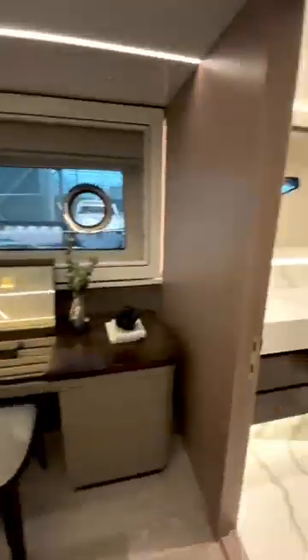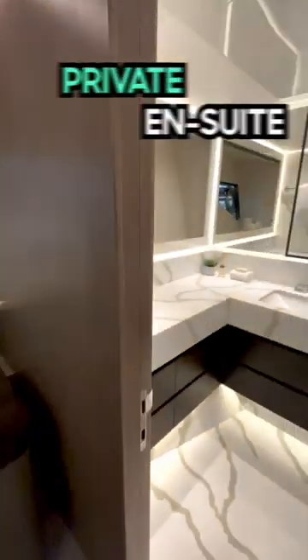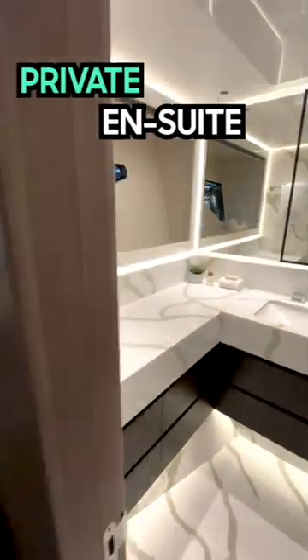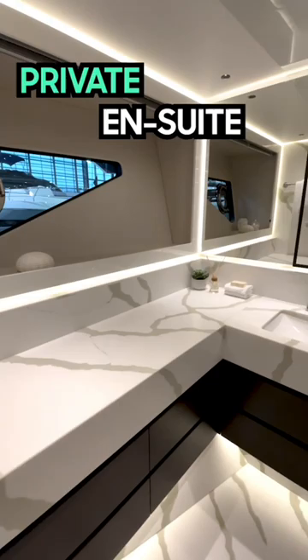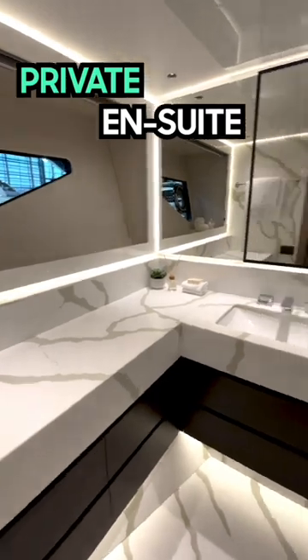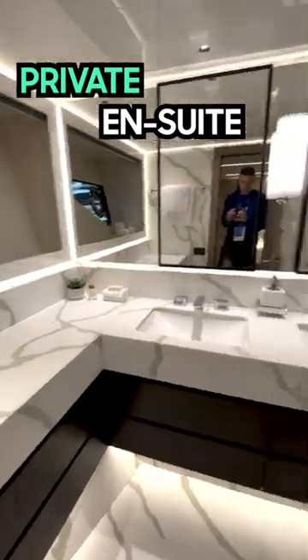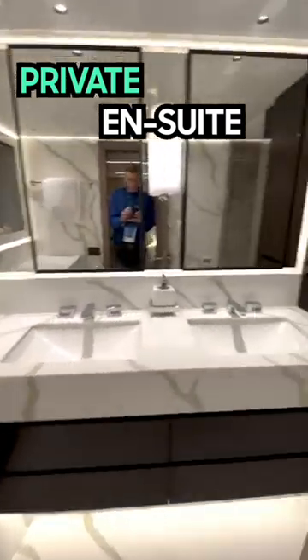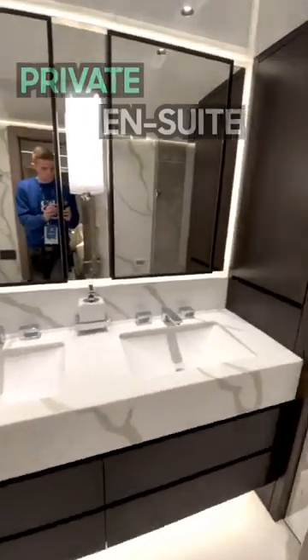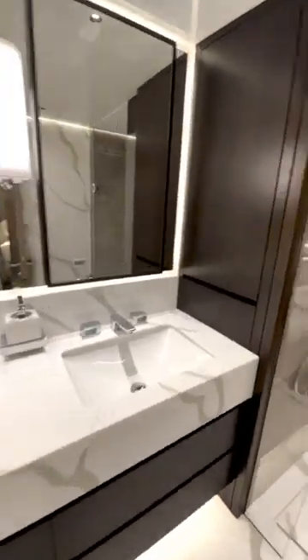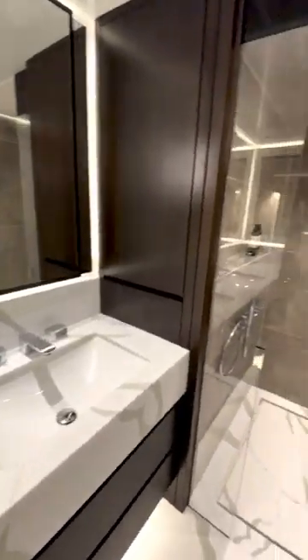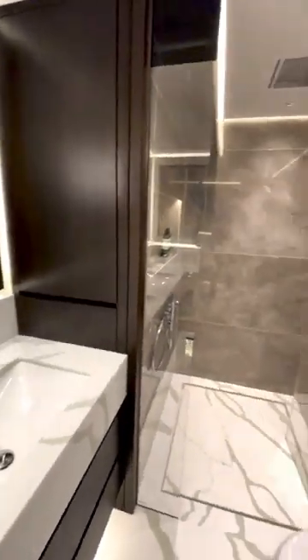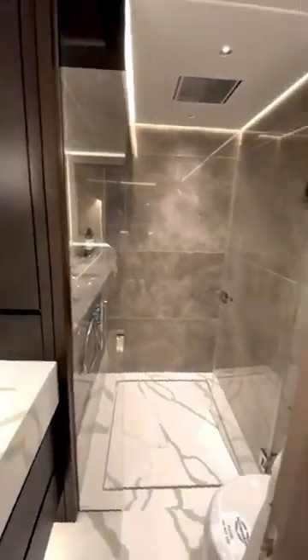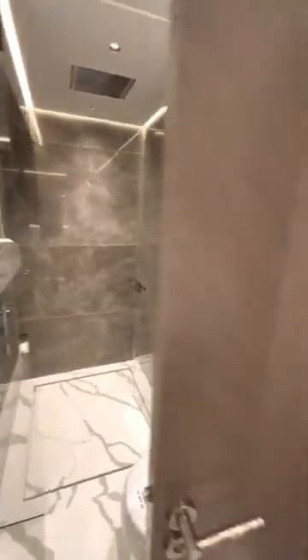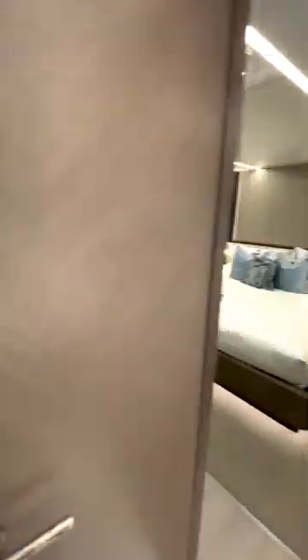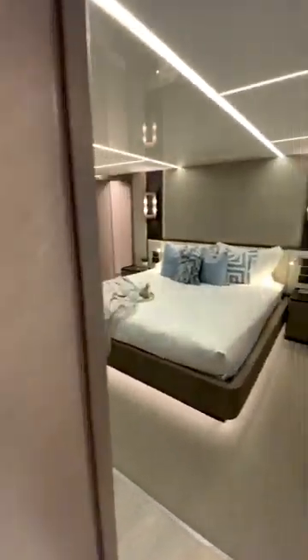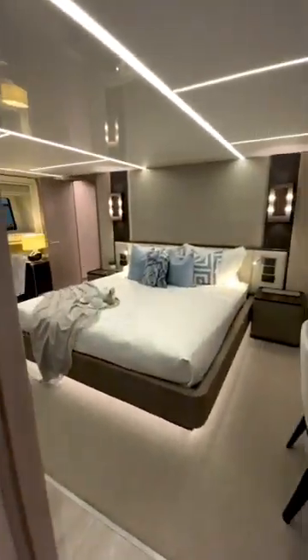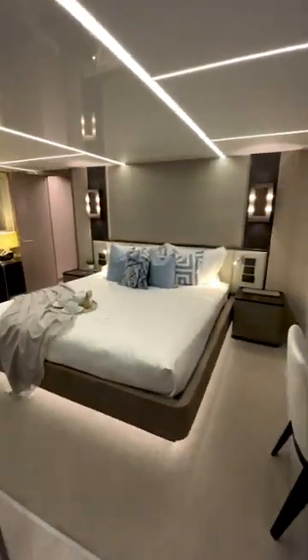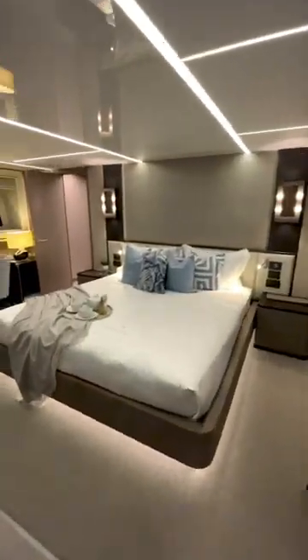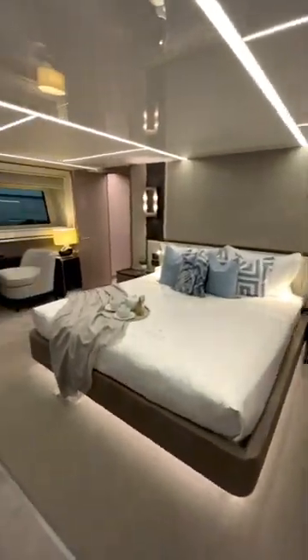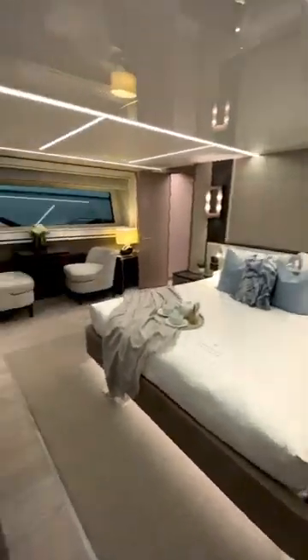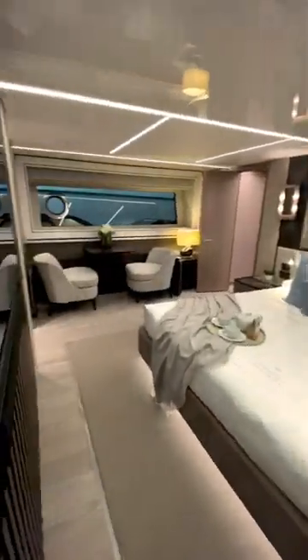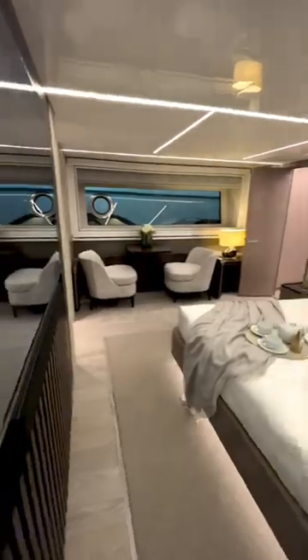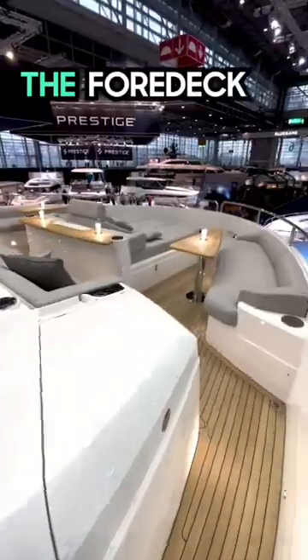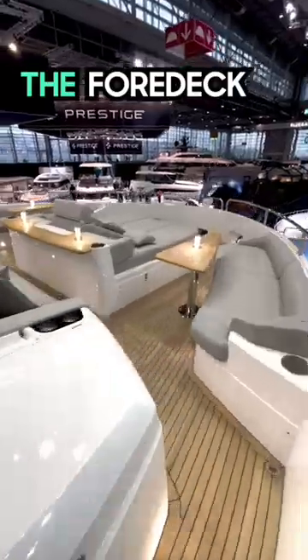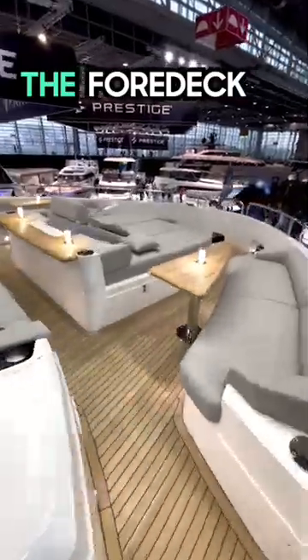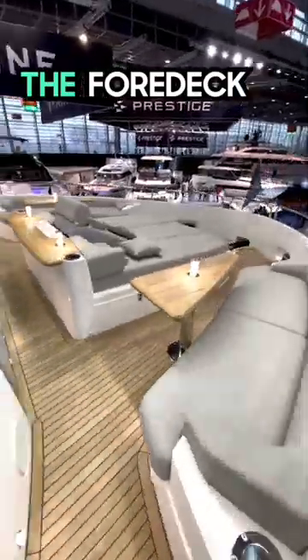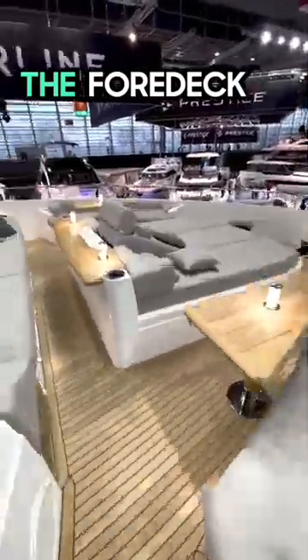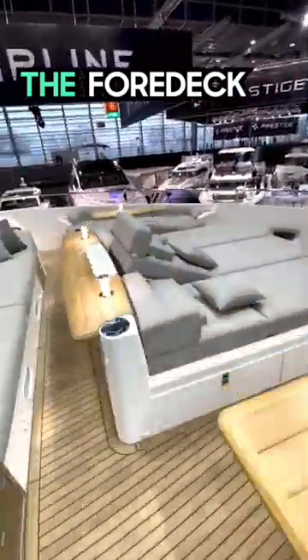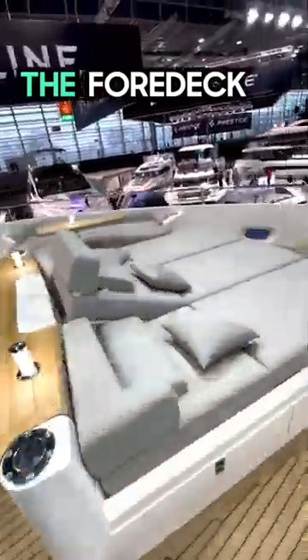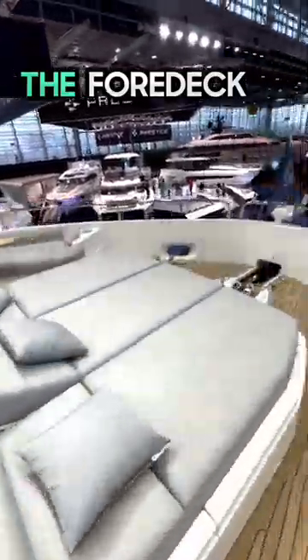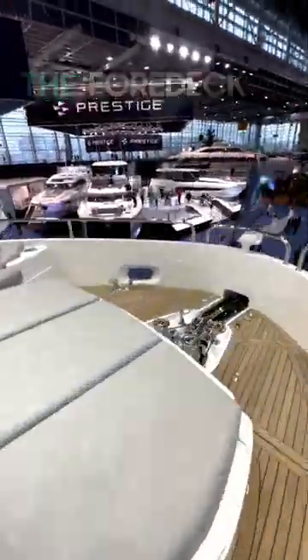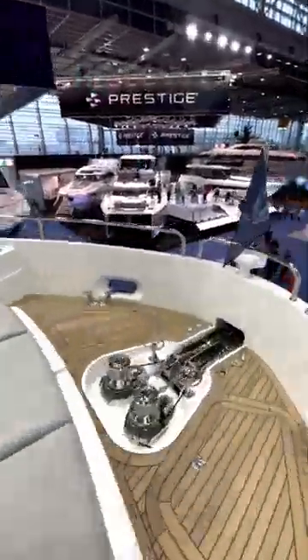If you're on a yacht, you'll probably want to be outside. So let me show you the Sunseeker 90's foredeck — so much bathing space for the sun worshippers.